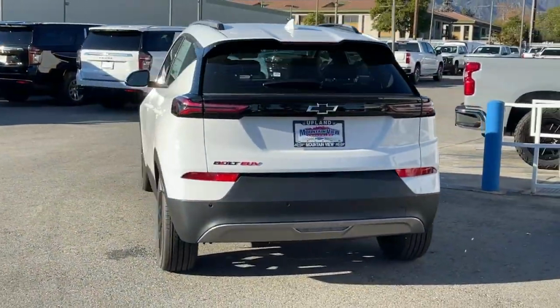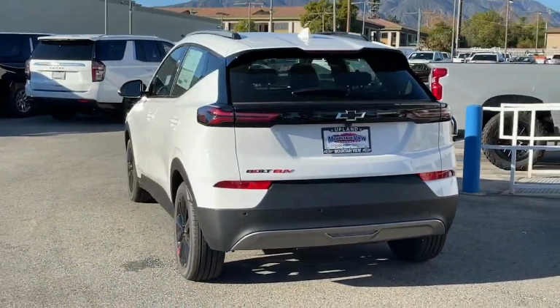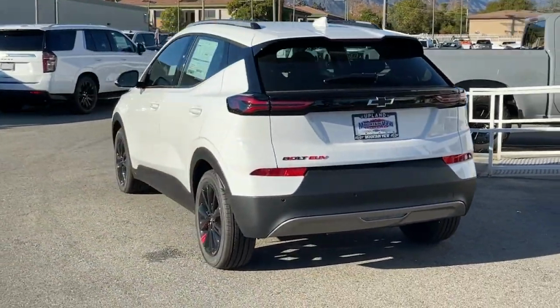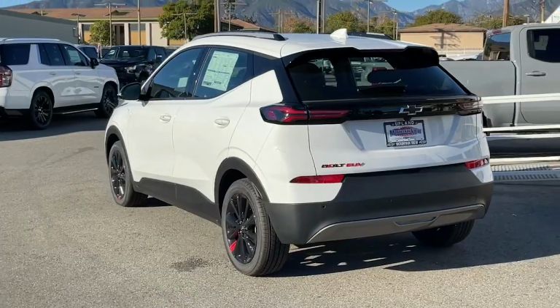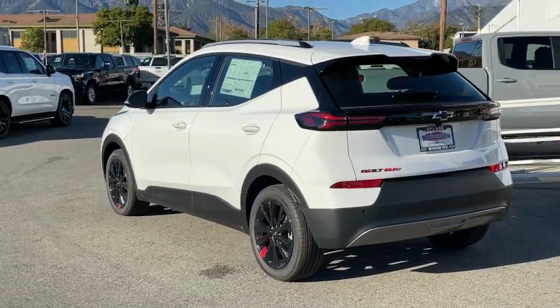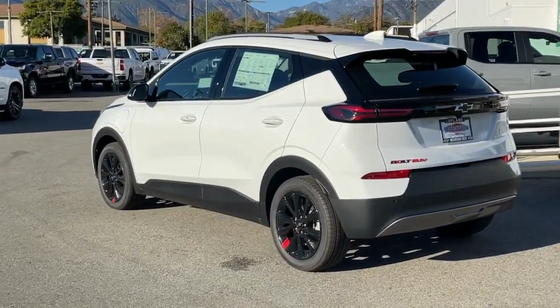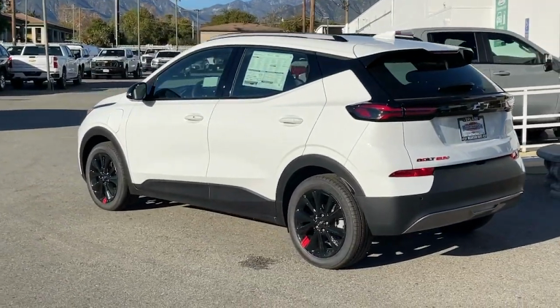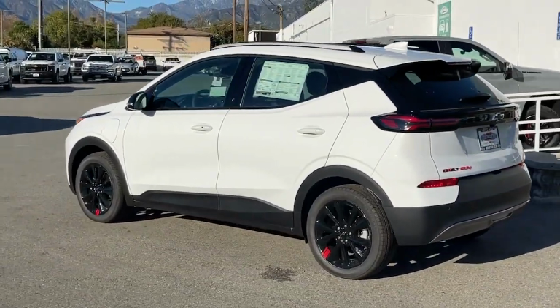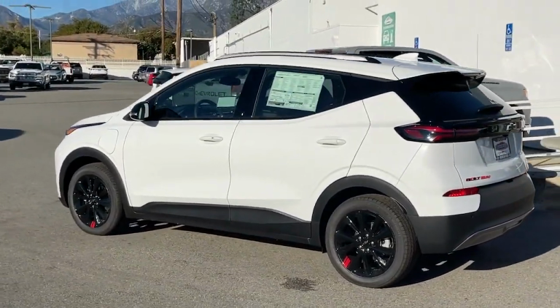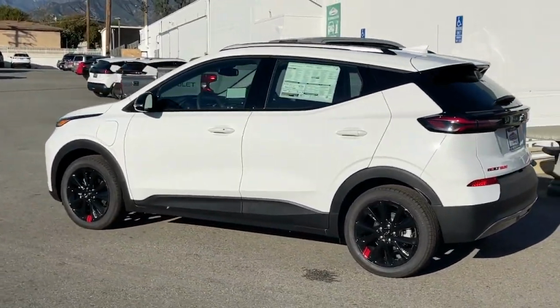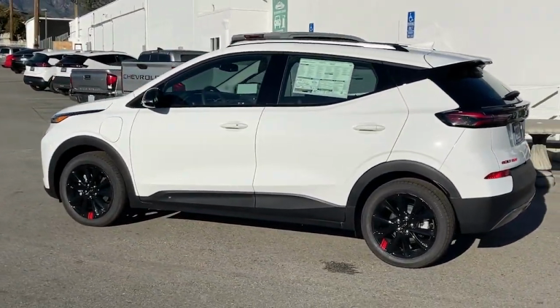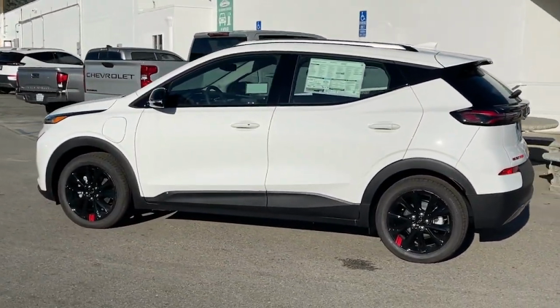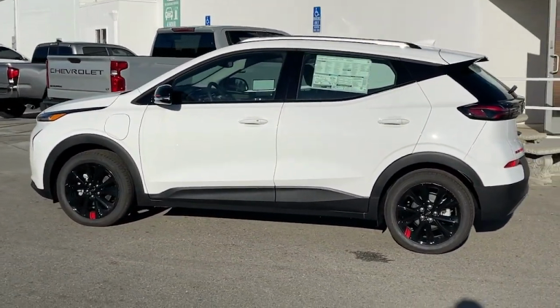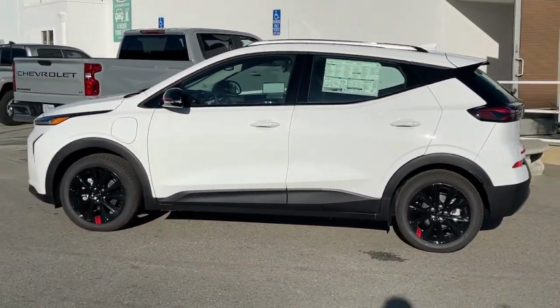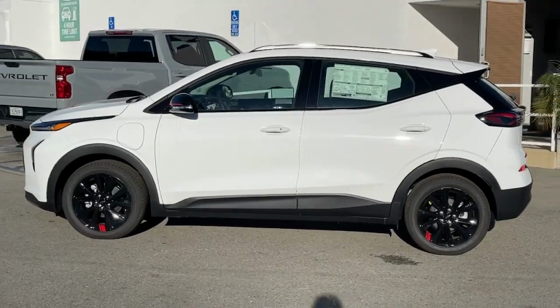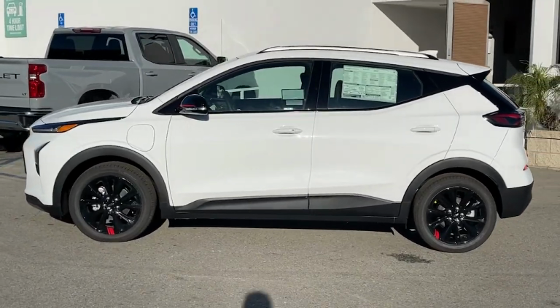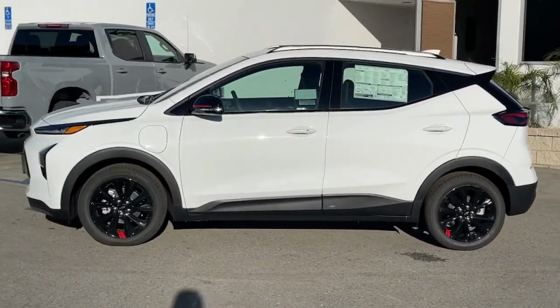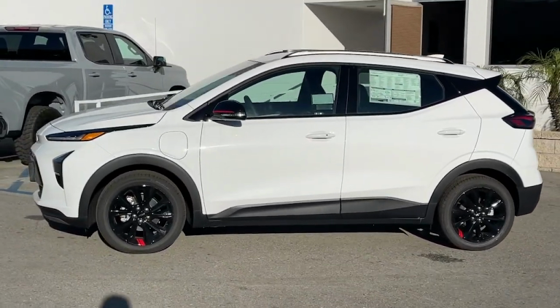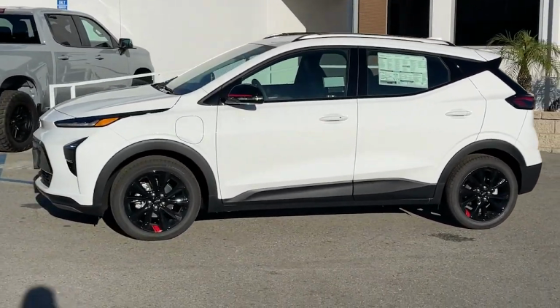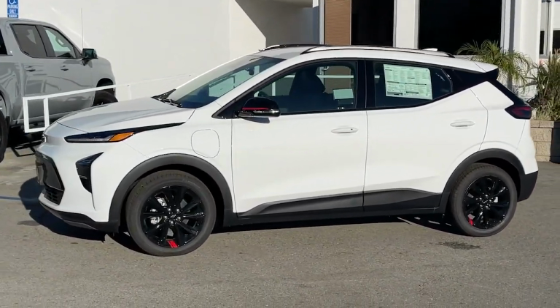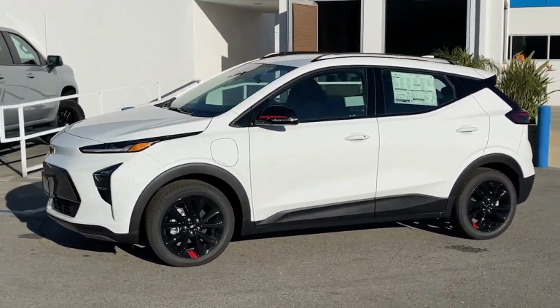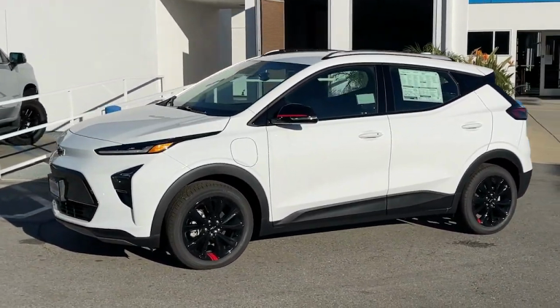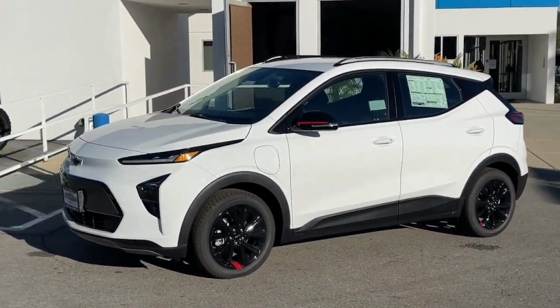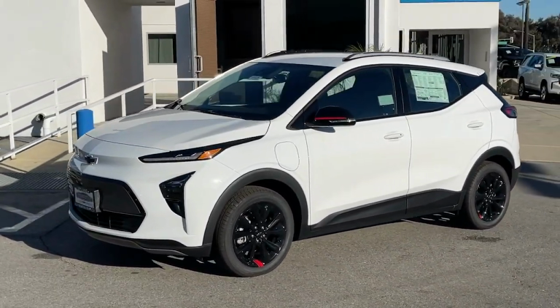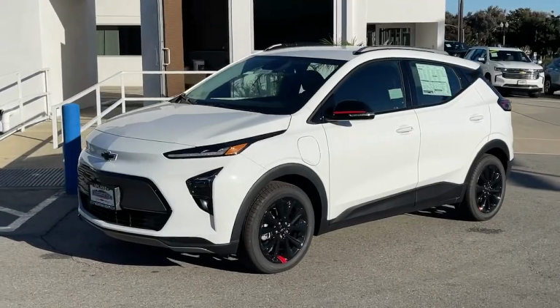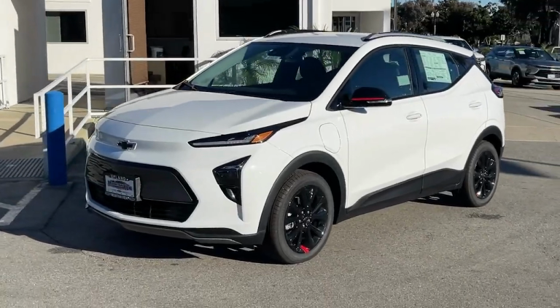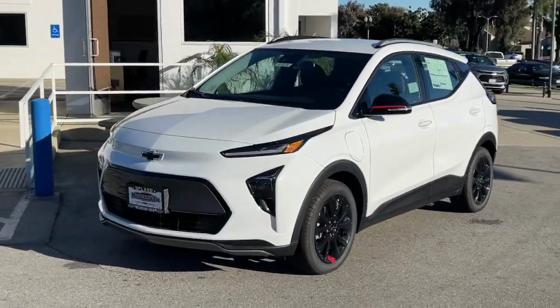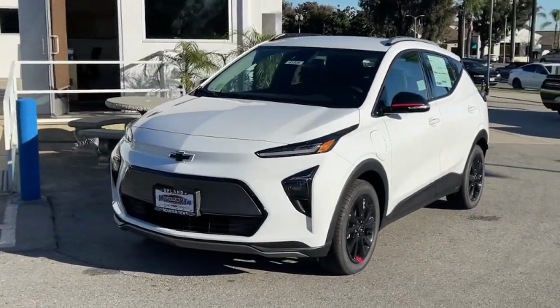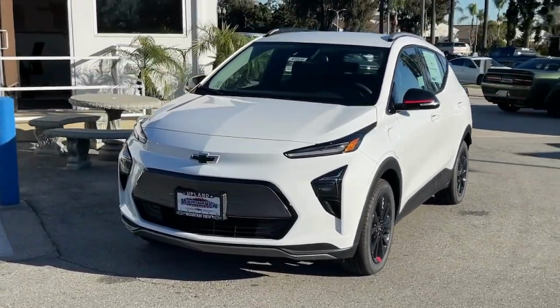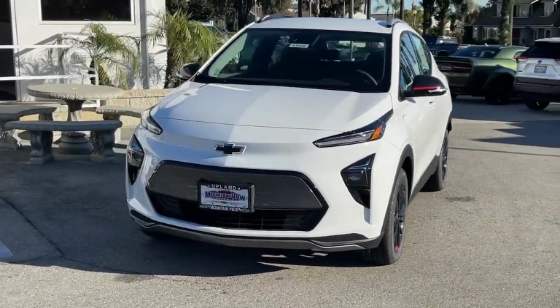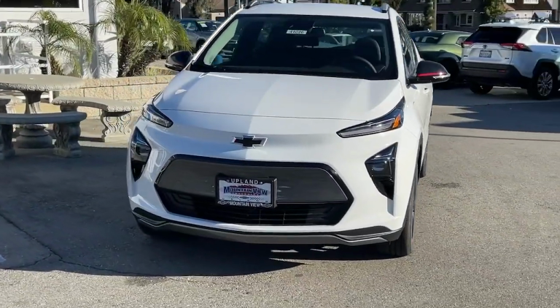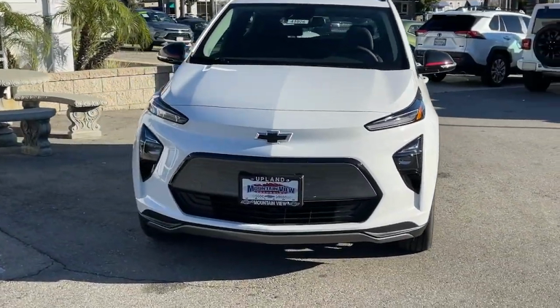These are just some of the great options this vehicle comes with: heated steering wheel, pre-collision system, lane departure warning, heated driver seat, keyless entry, backup camera, remote engine start, power lift gate, heated mirrors, and keyless start.